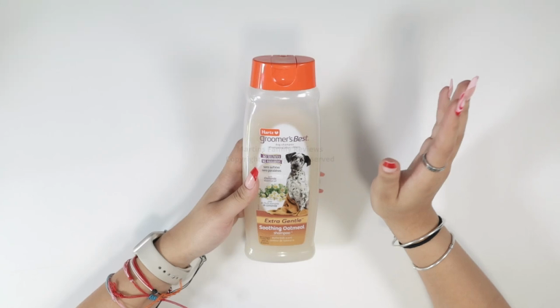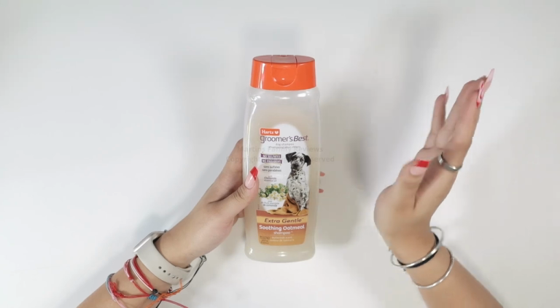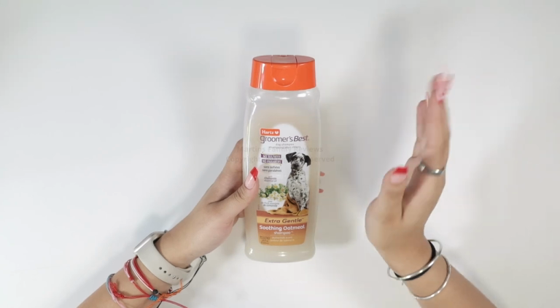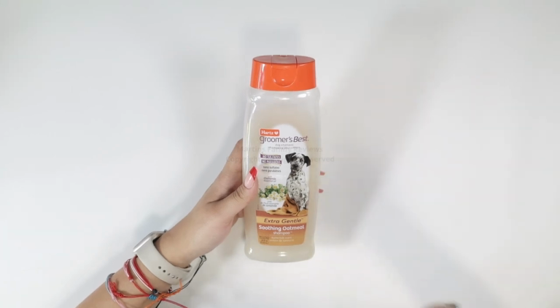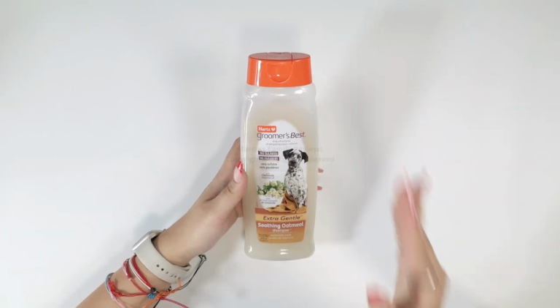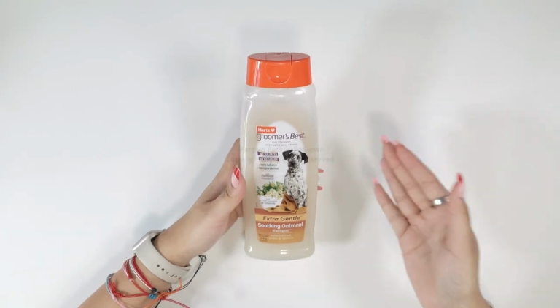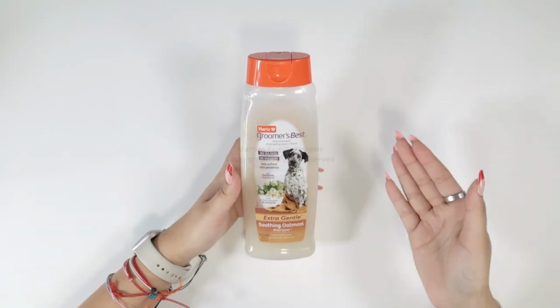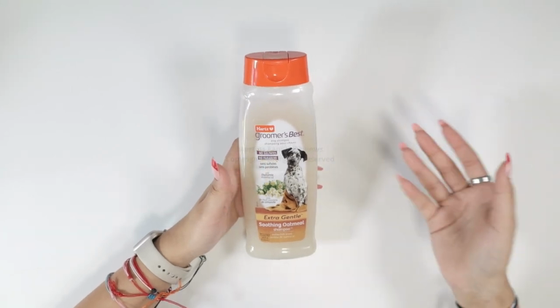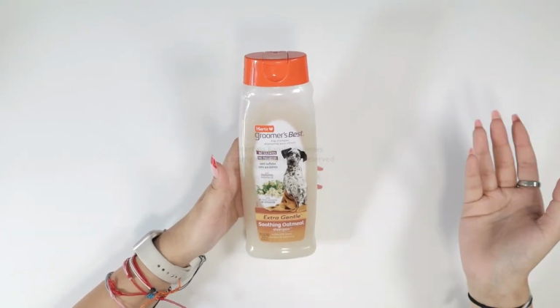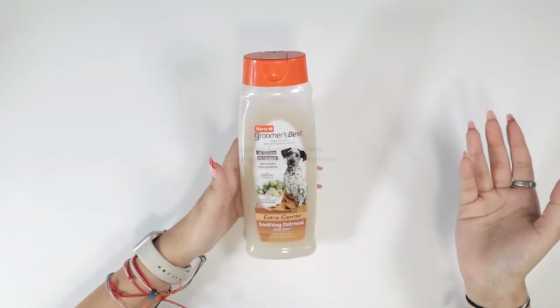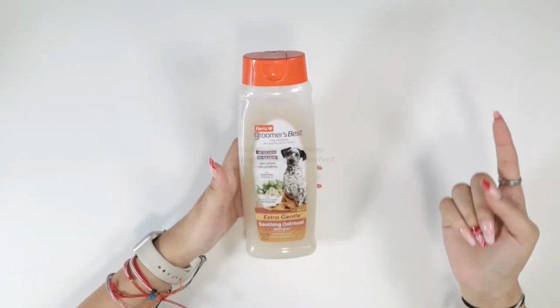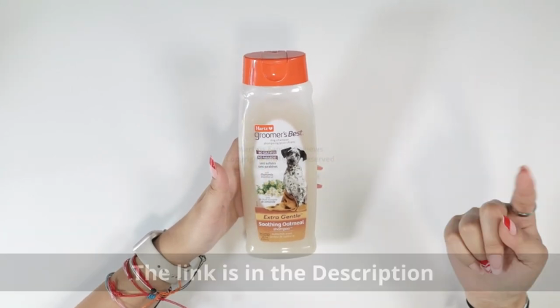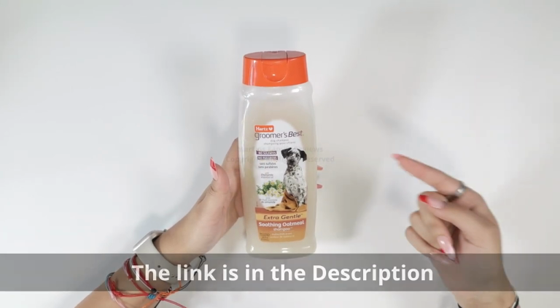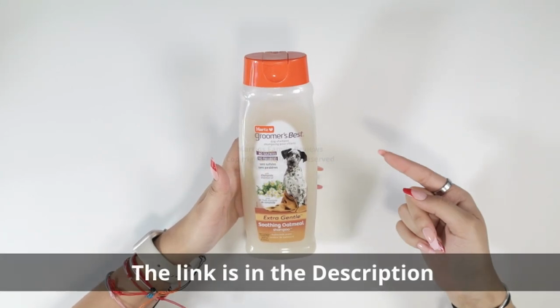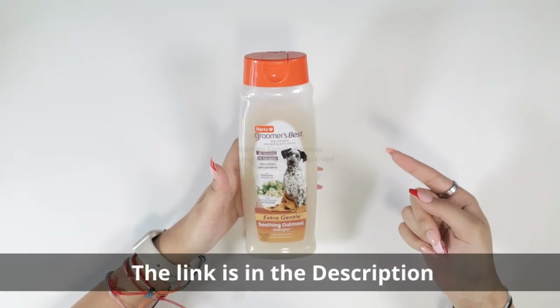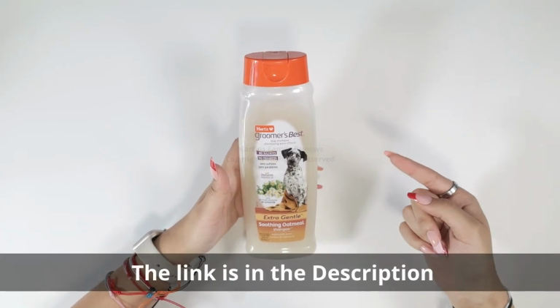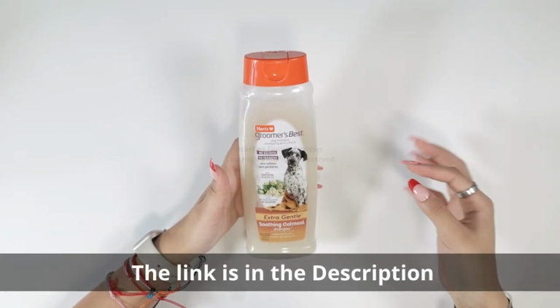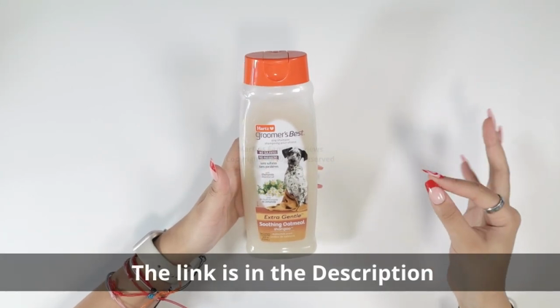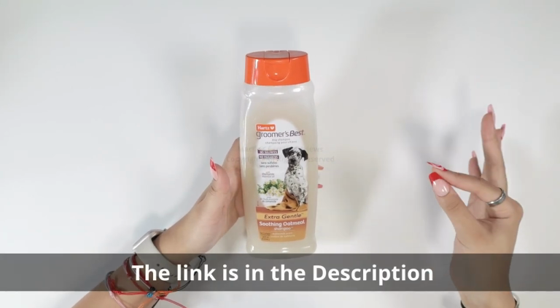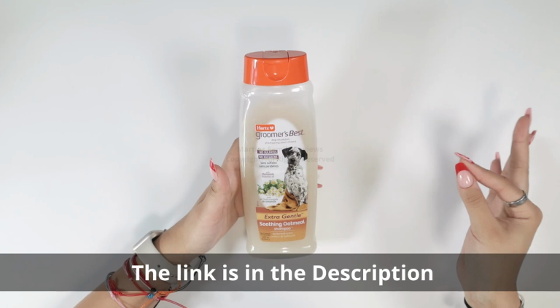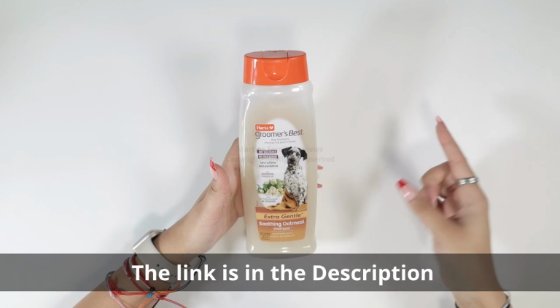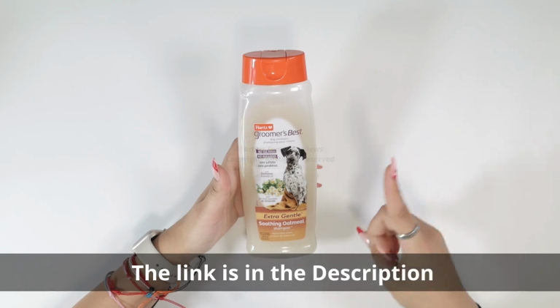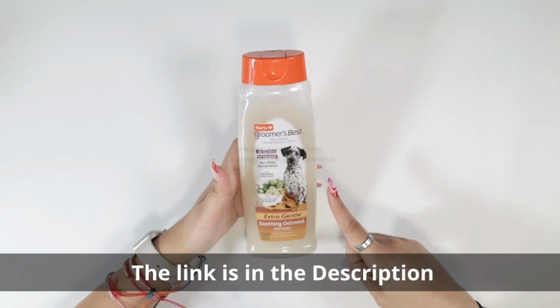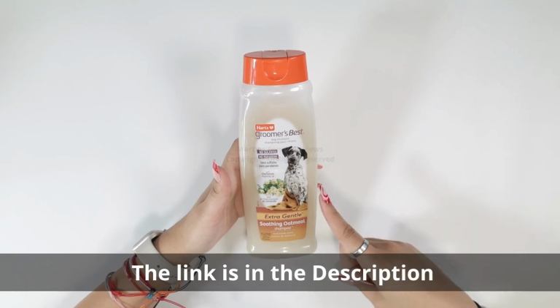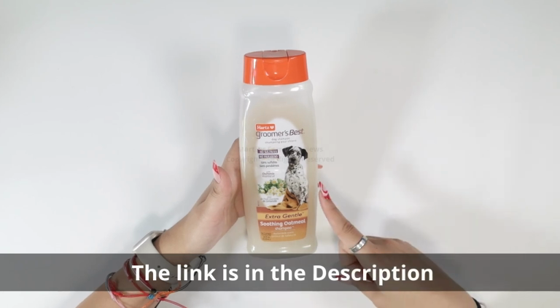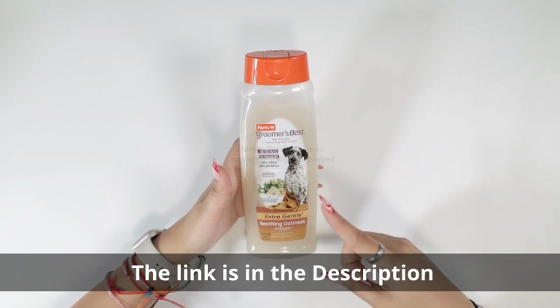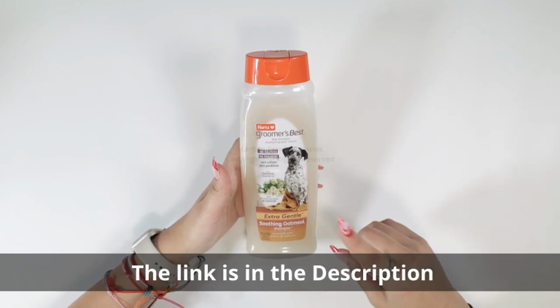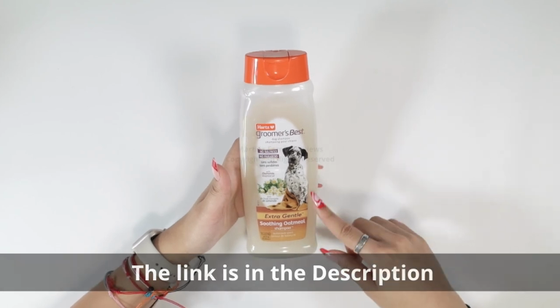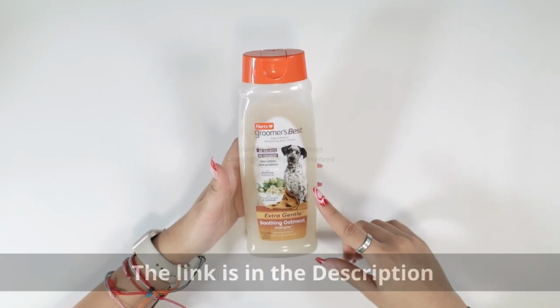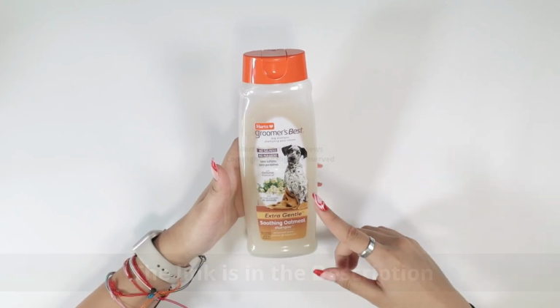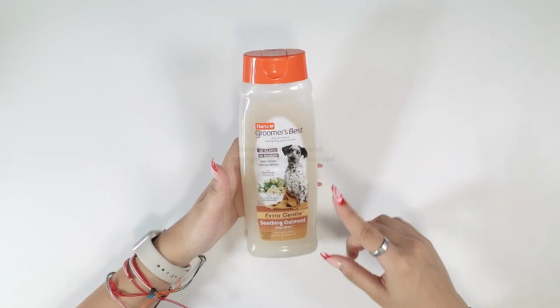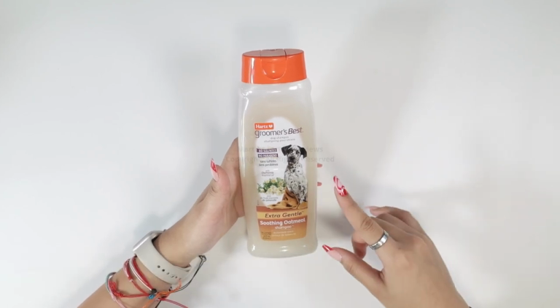Hey everybody! Hi pet lovers! With me today I have the Heart's Groomer's Best Dog Shampoo and I'm gonna tell you guys why you absolutely need this.